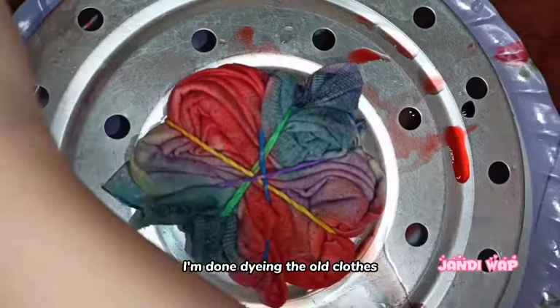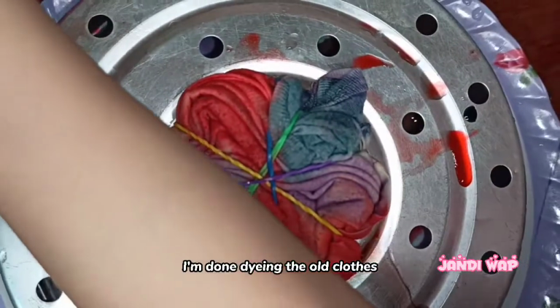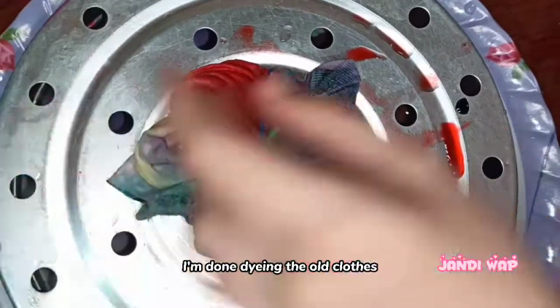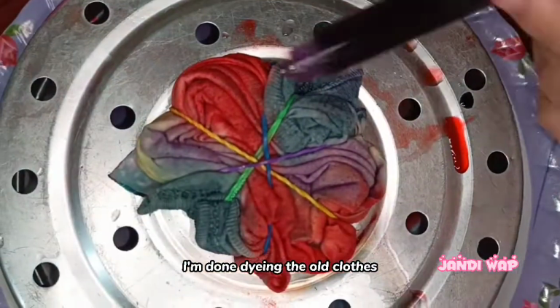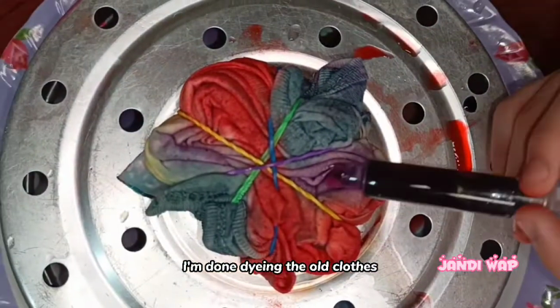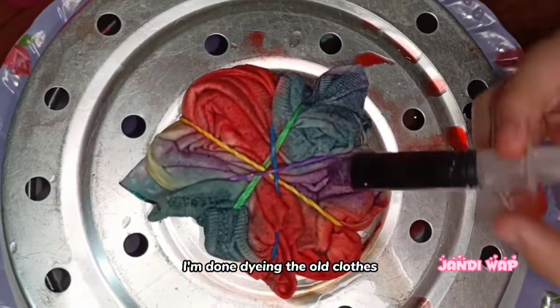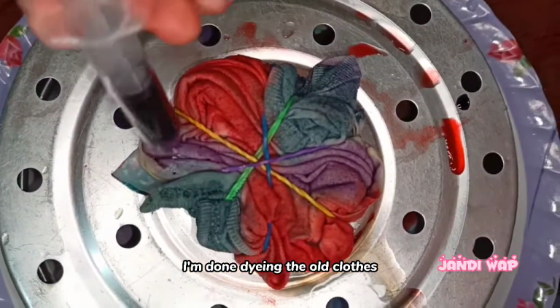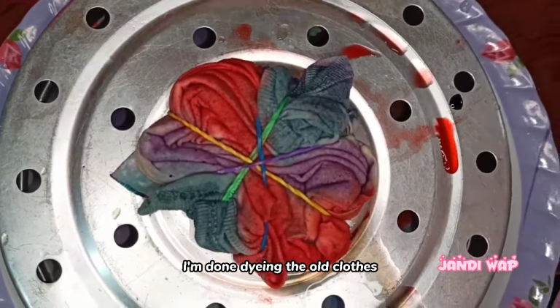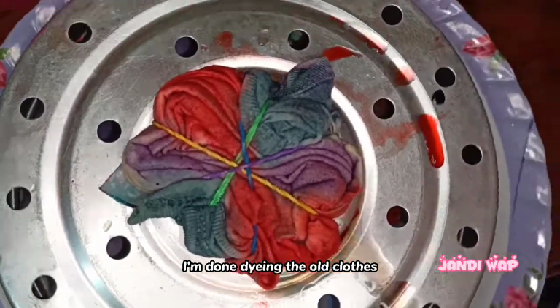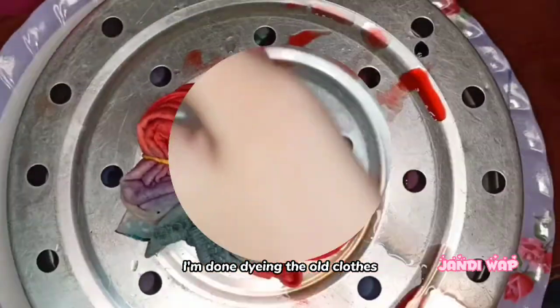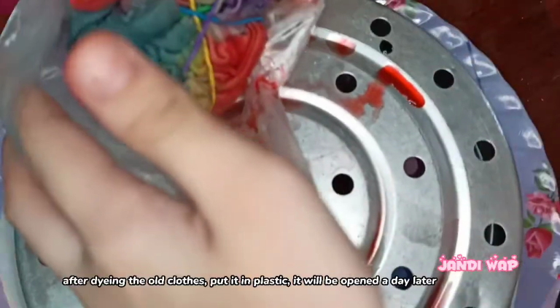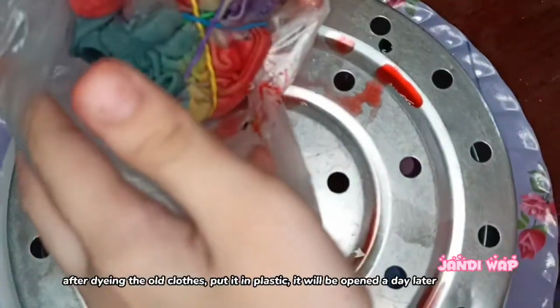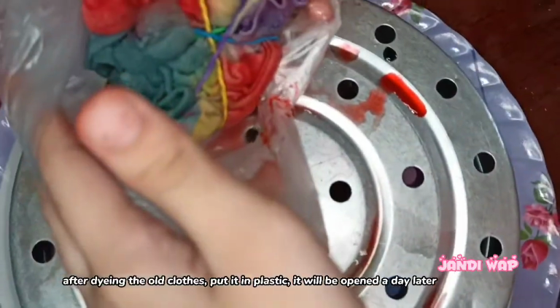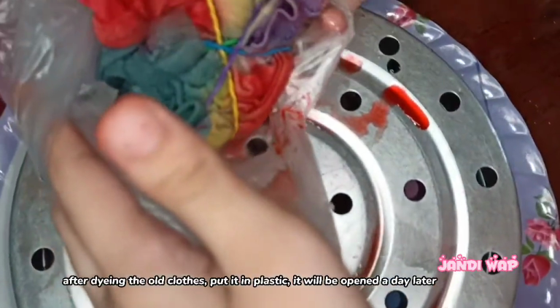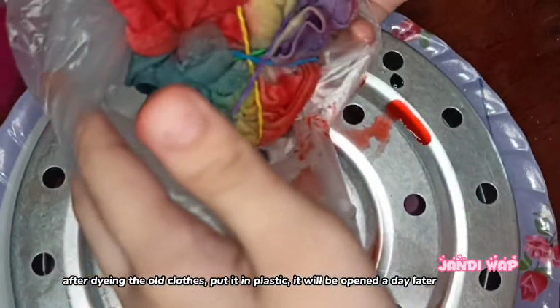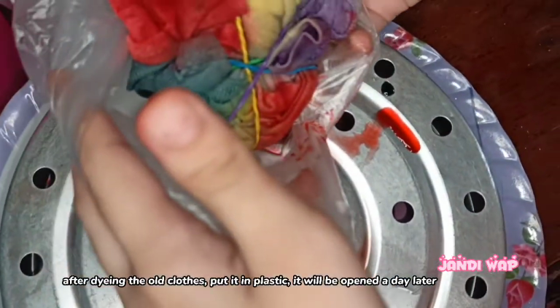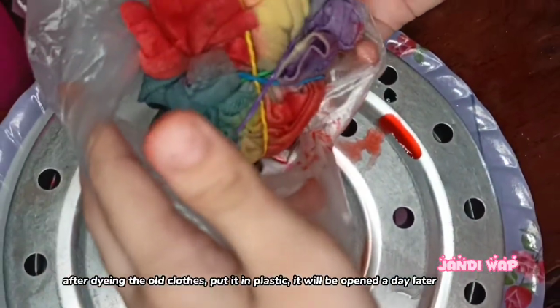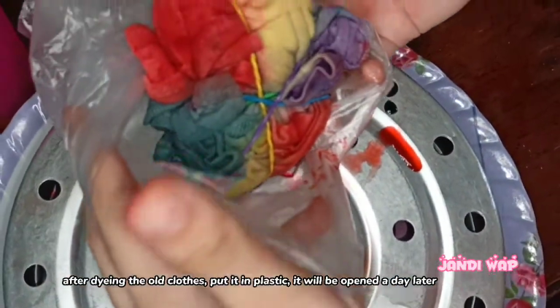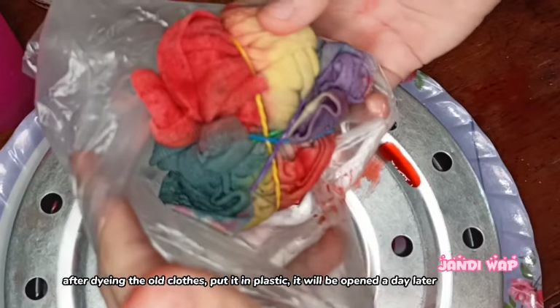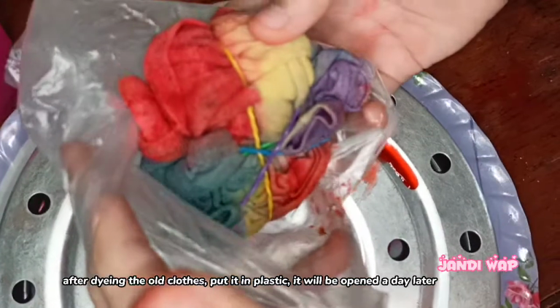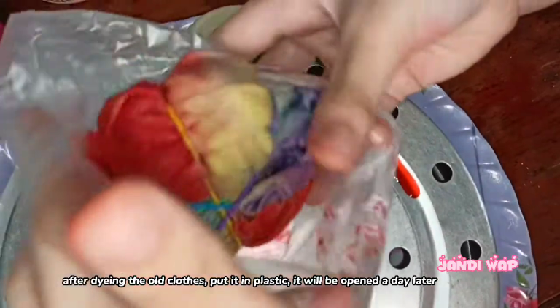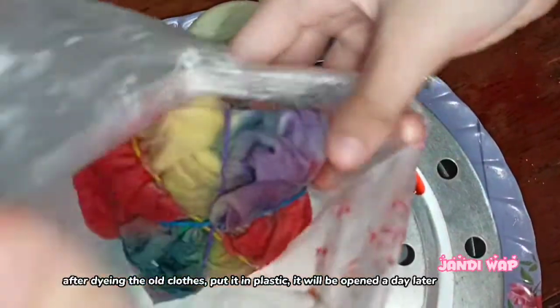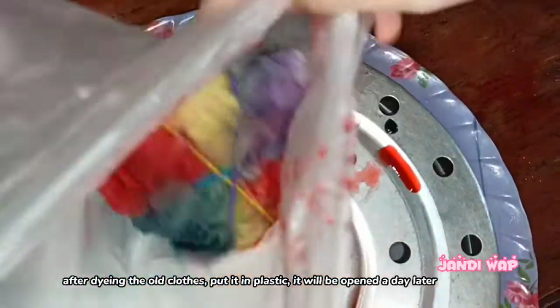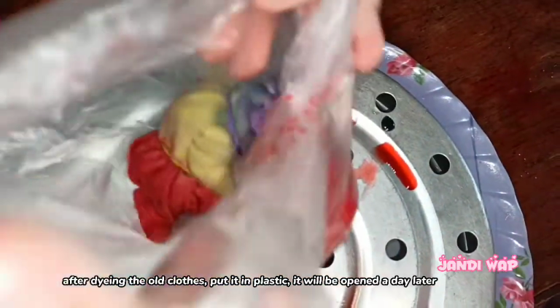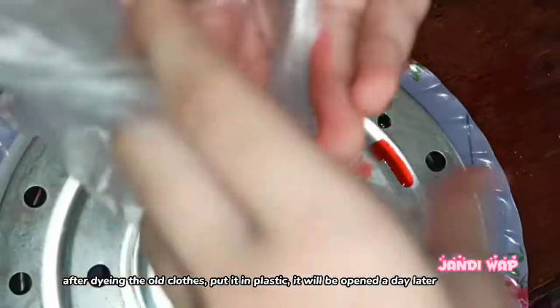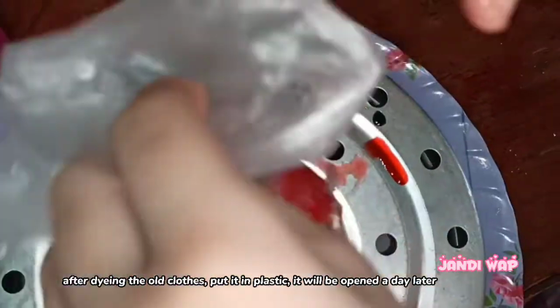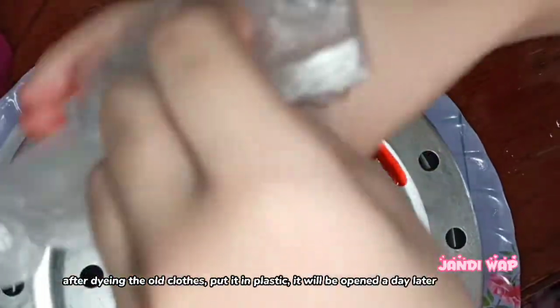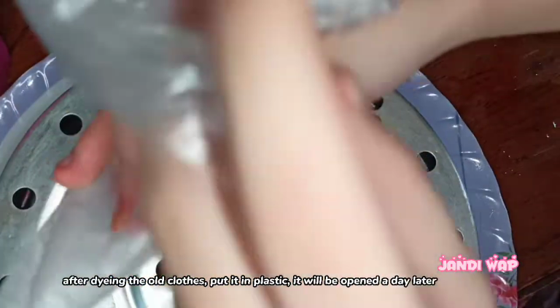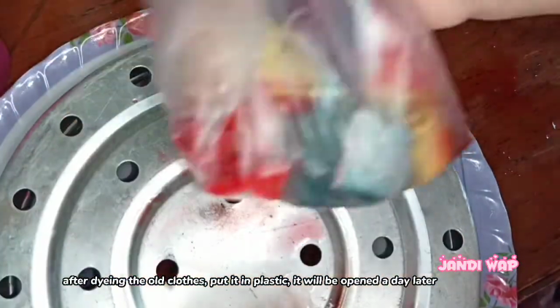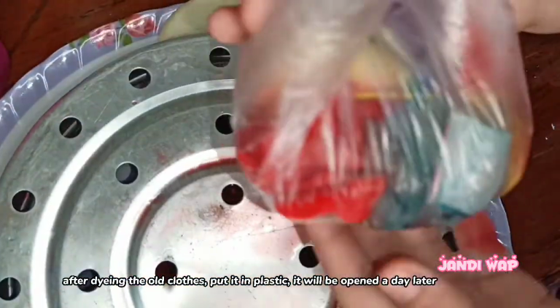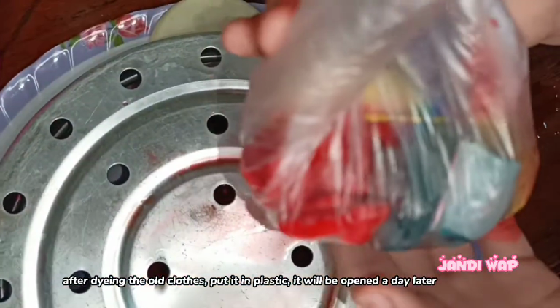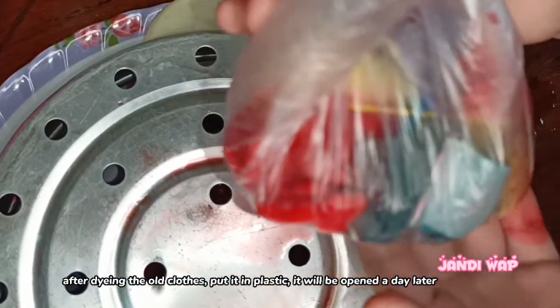Once you are done dyeing the old clothes, put it in plastic. It will be opened a day later.